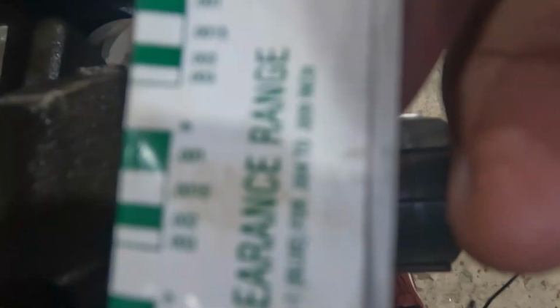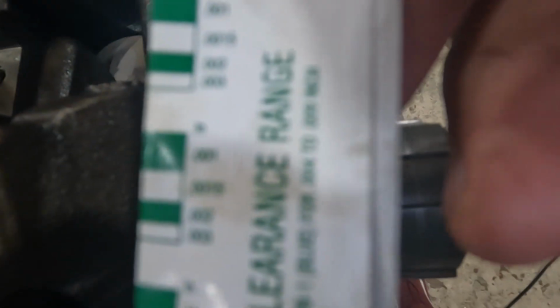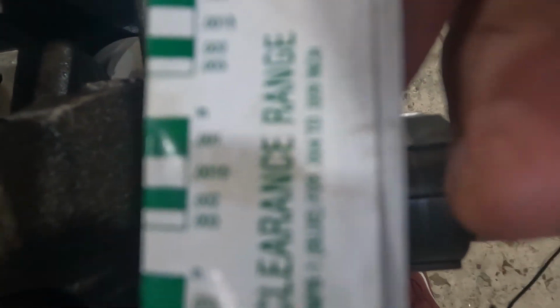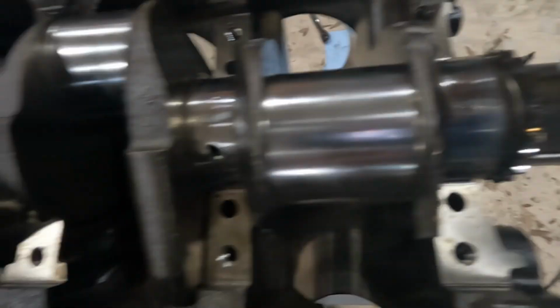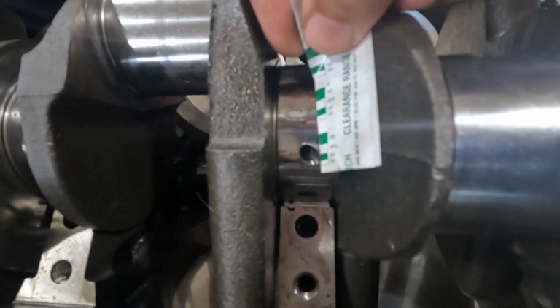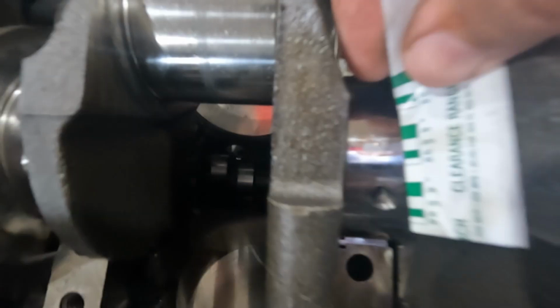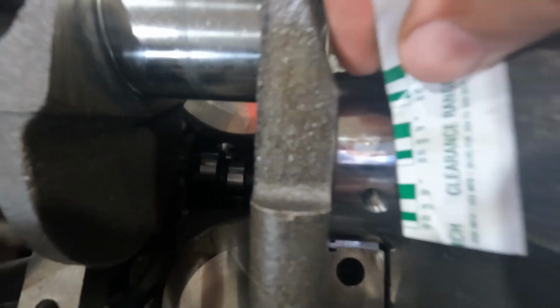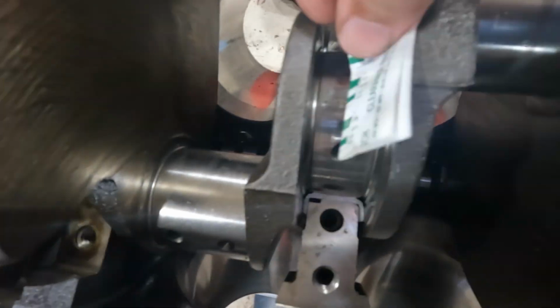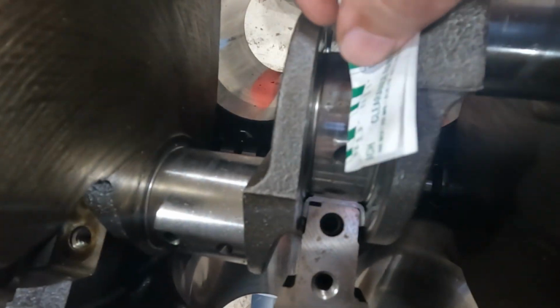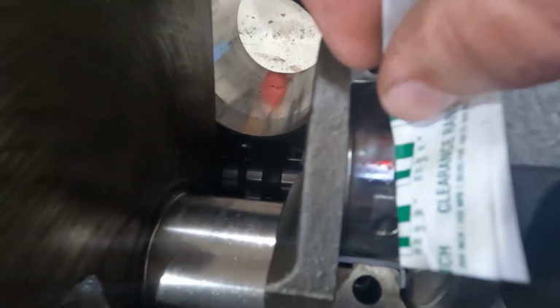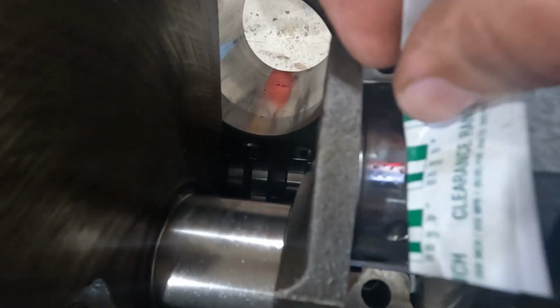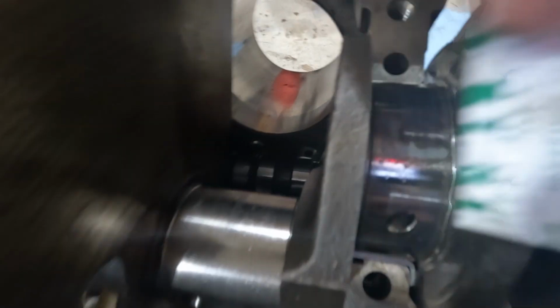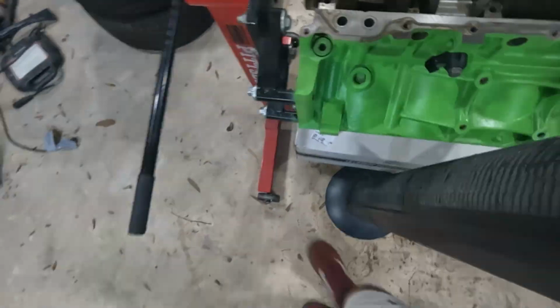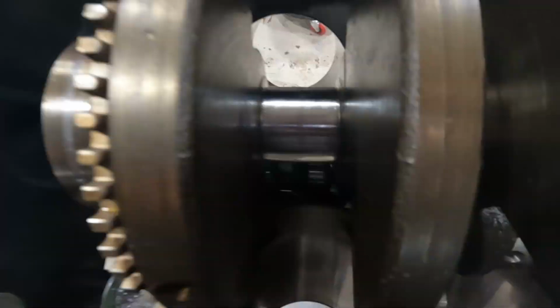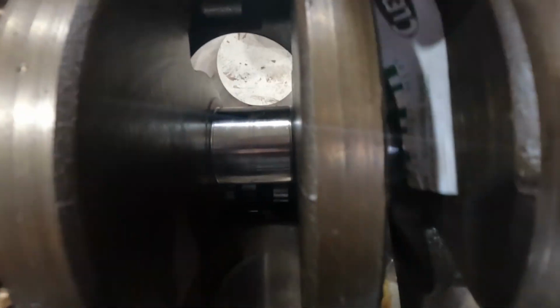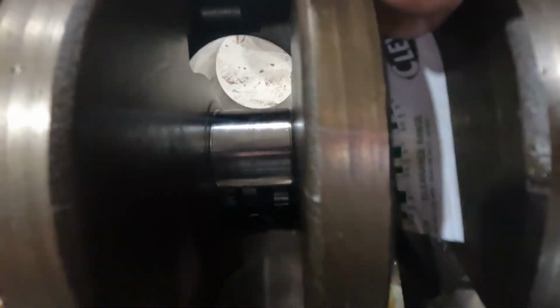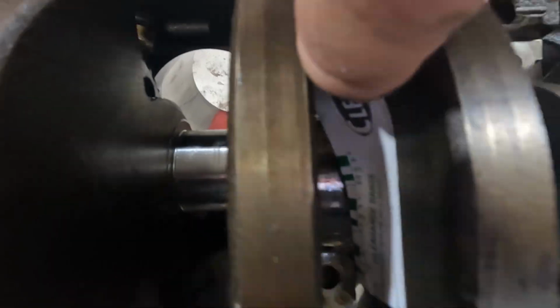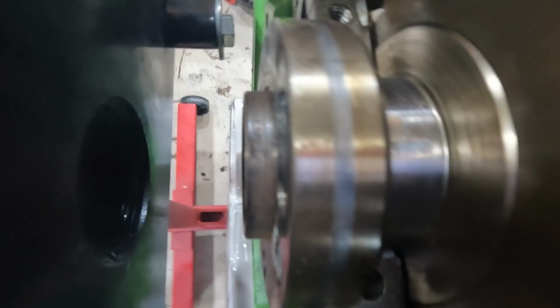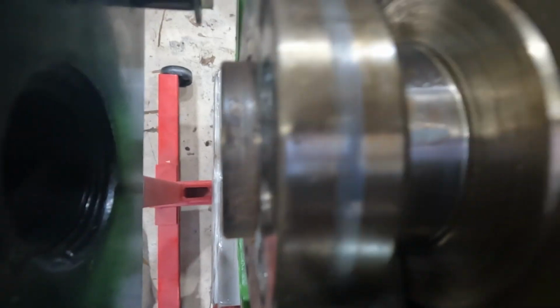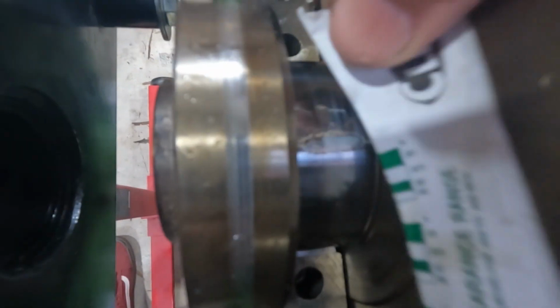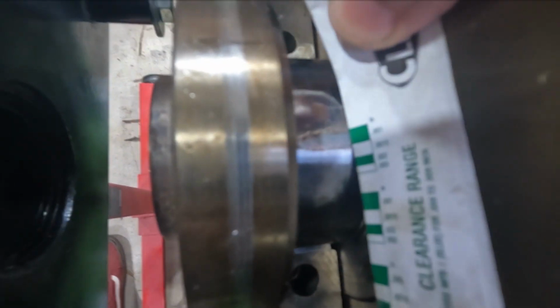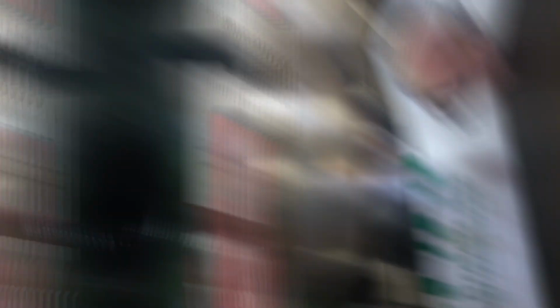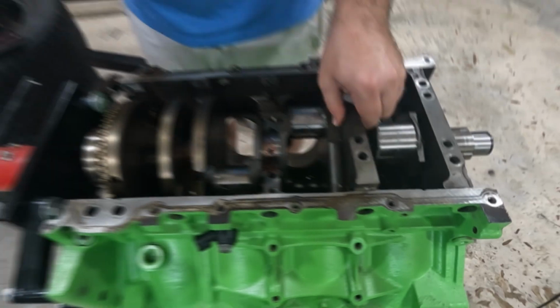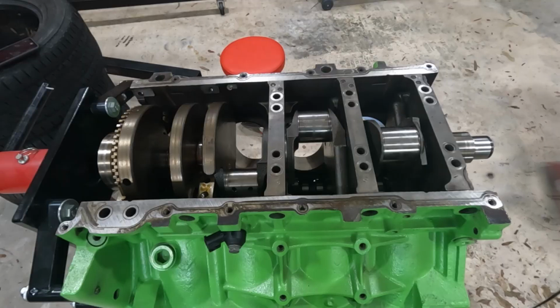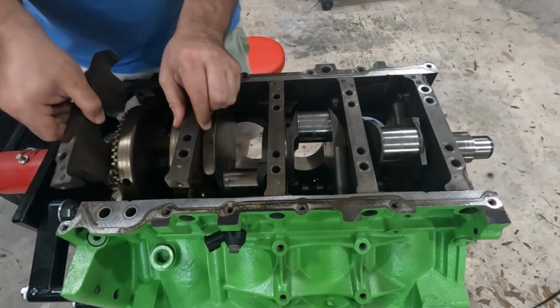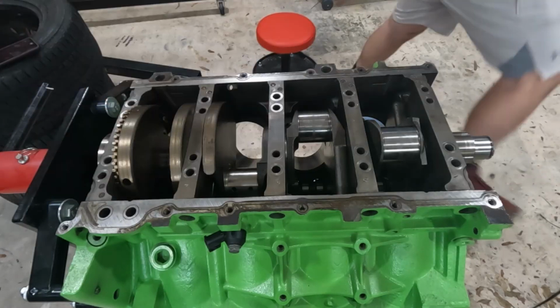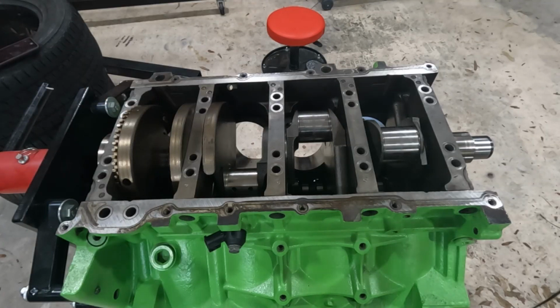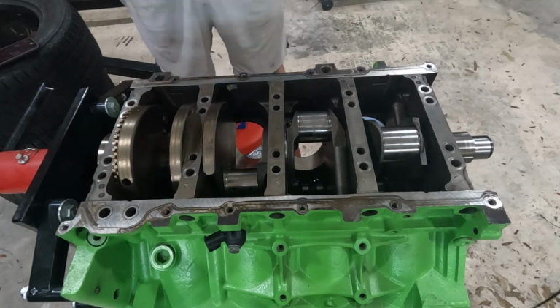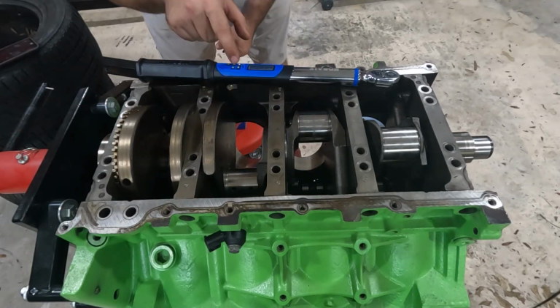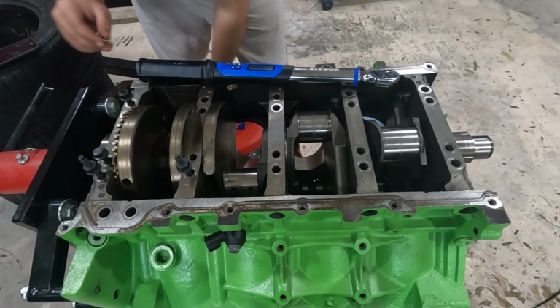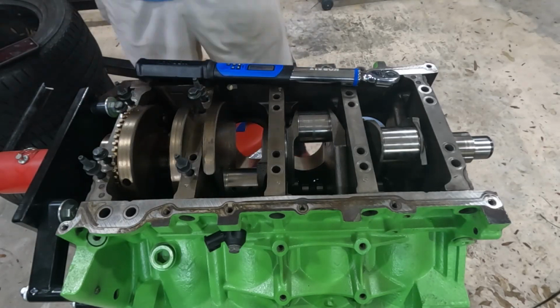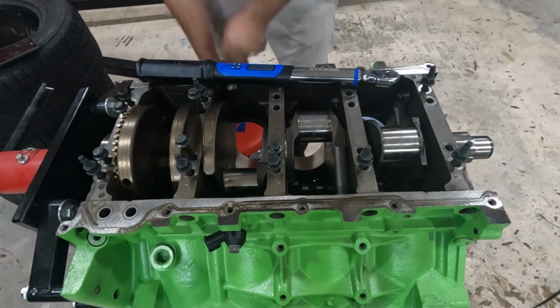The clearance for each of these crank bearings came in around one and a half to two thousandths, which is on the tighter end of within spec, but should be fine.